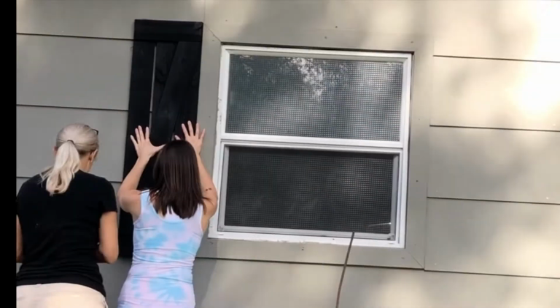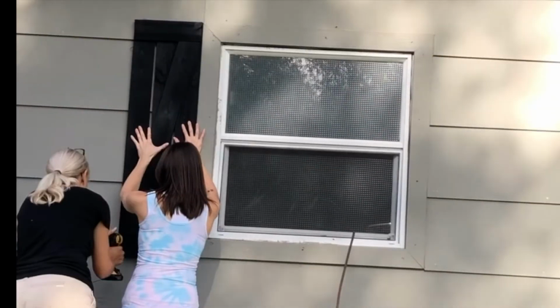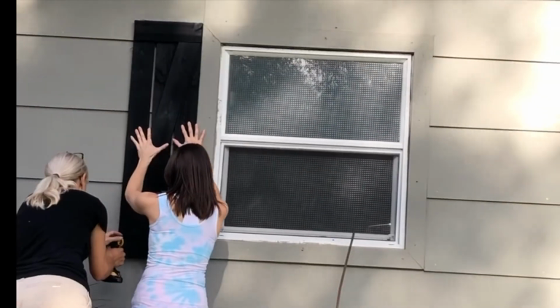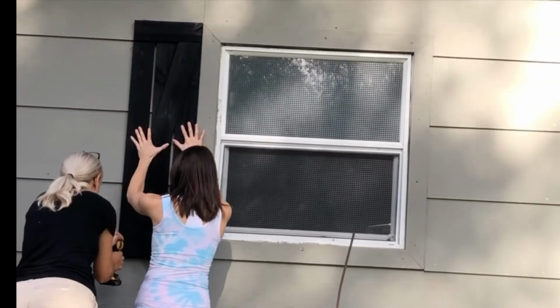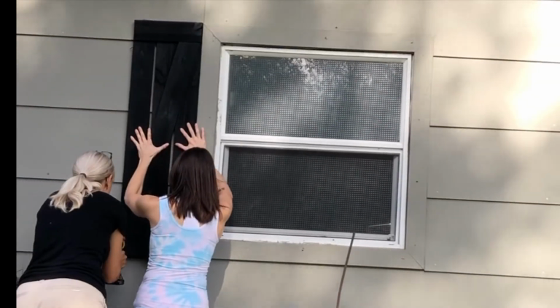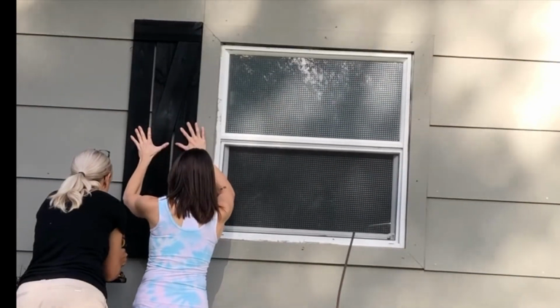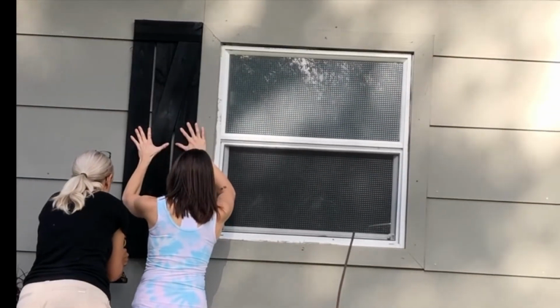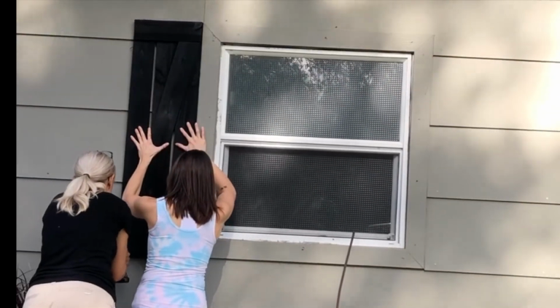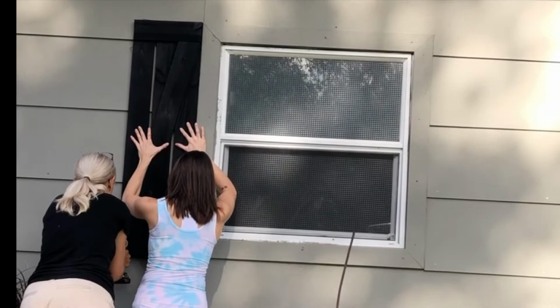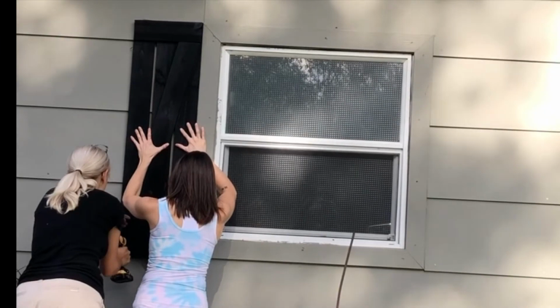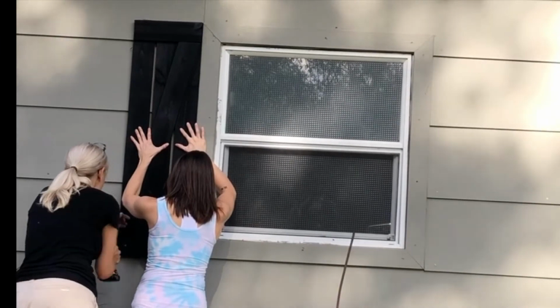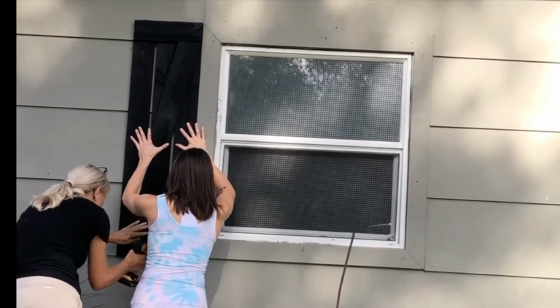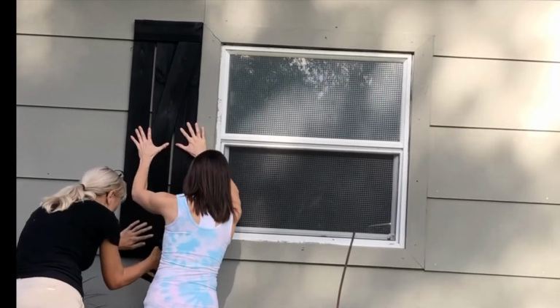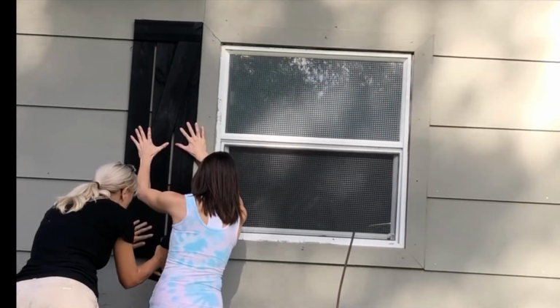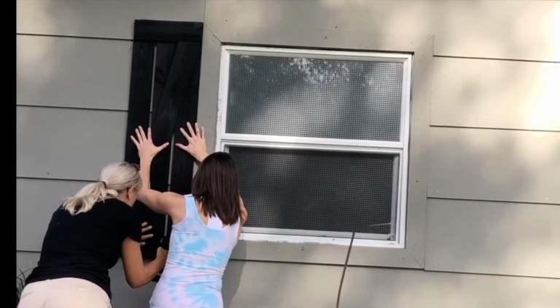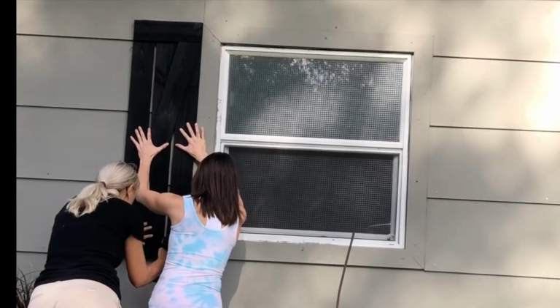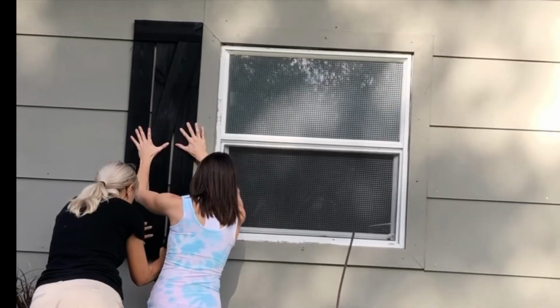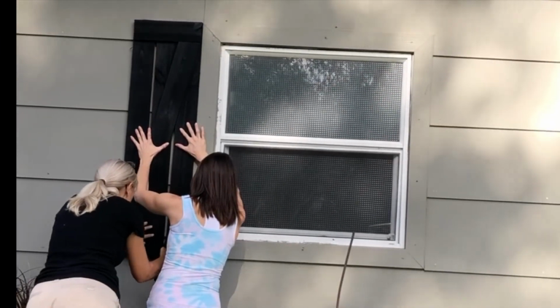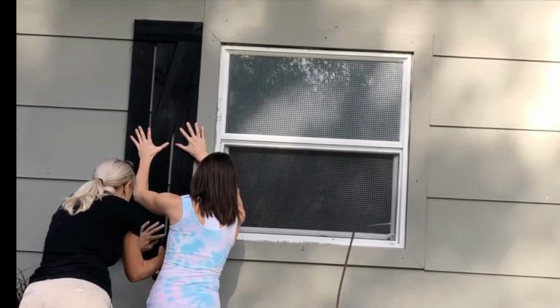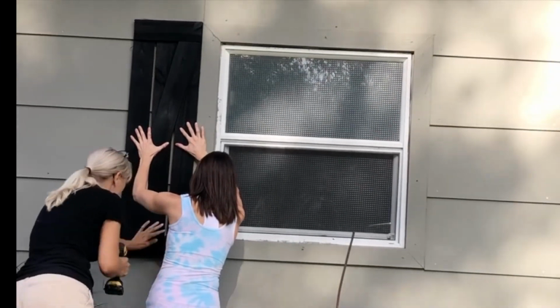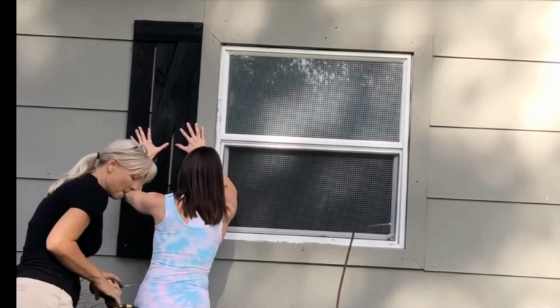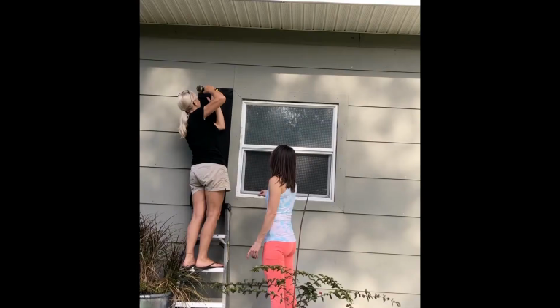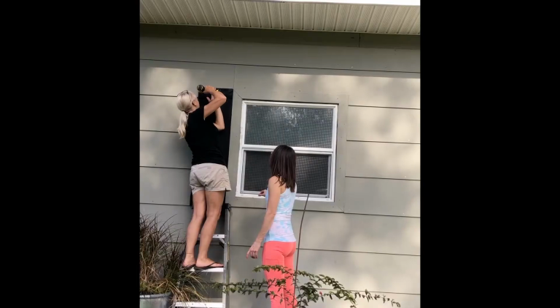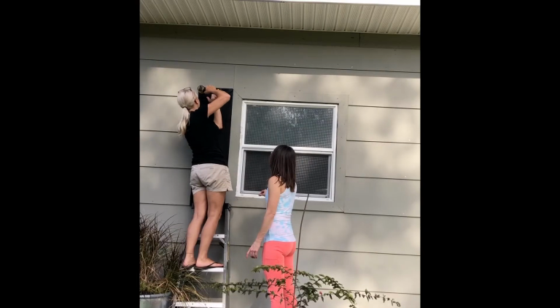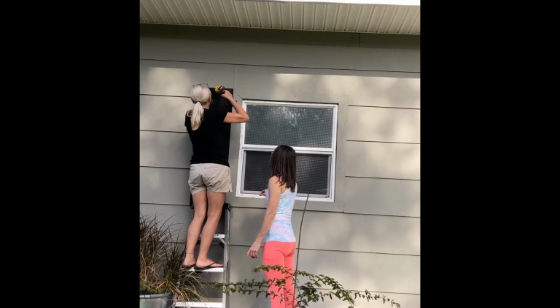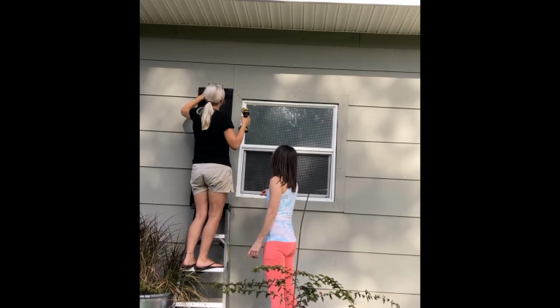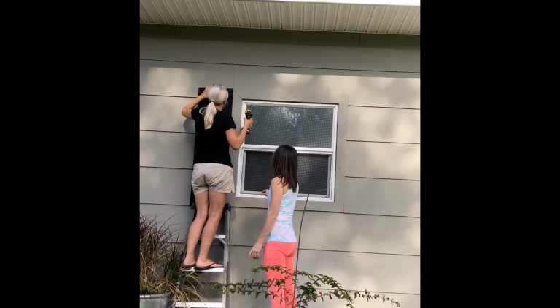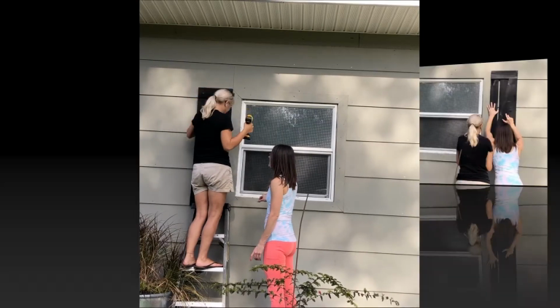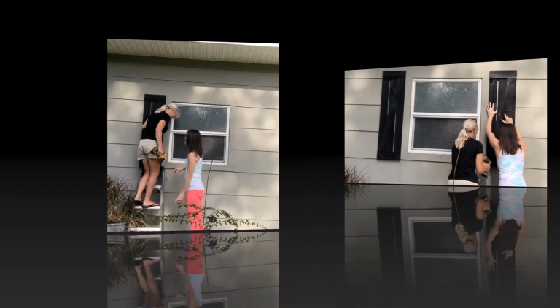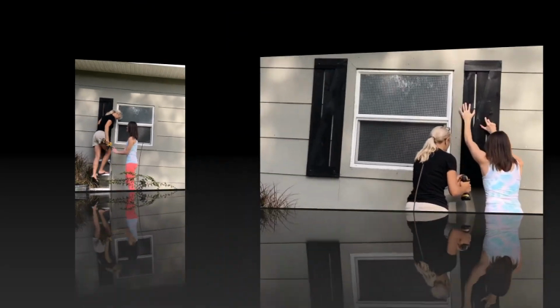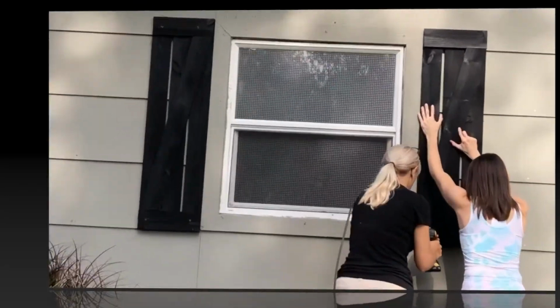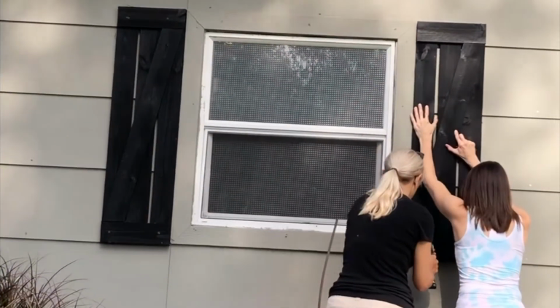The final step was just to hang the shutters. I asked my daughter to help hold while I secured them in place.